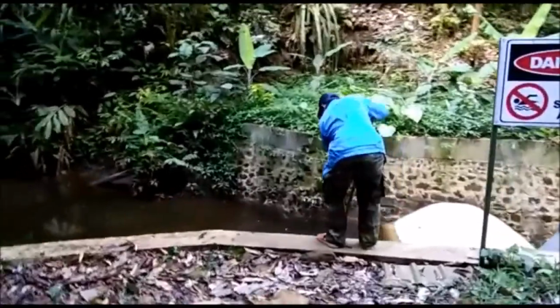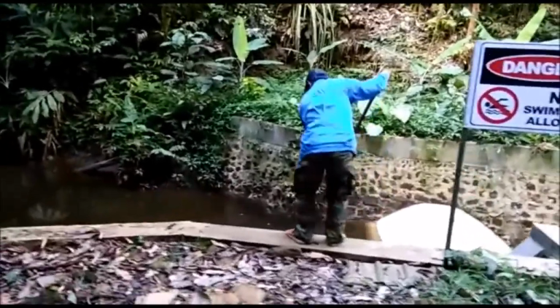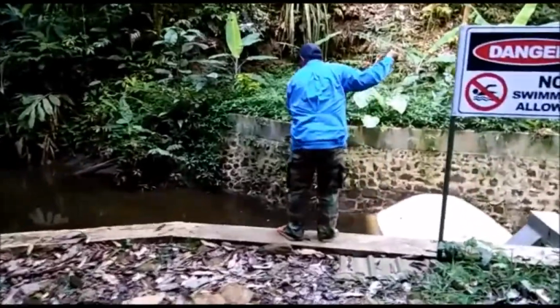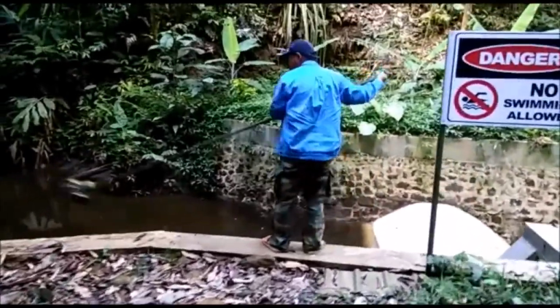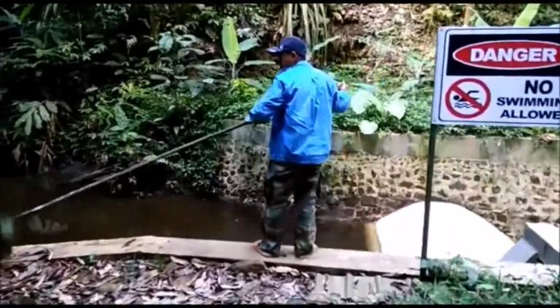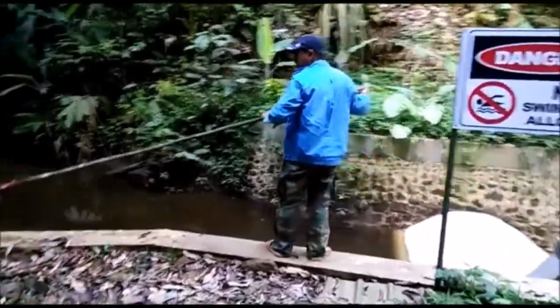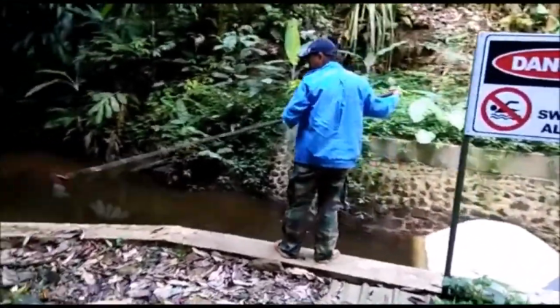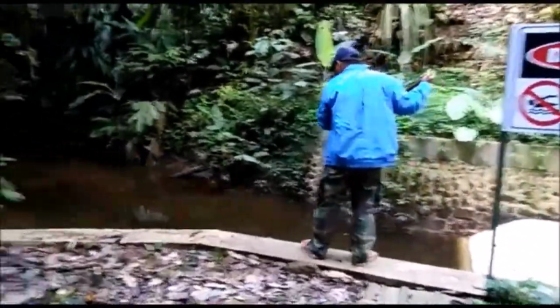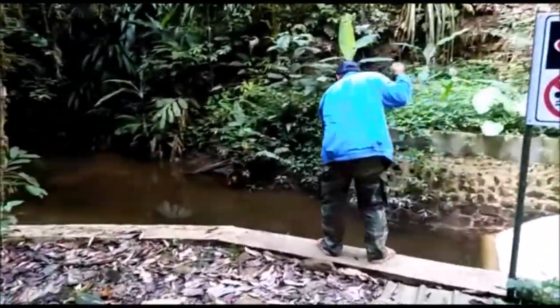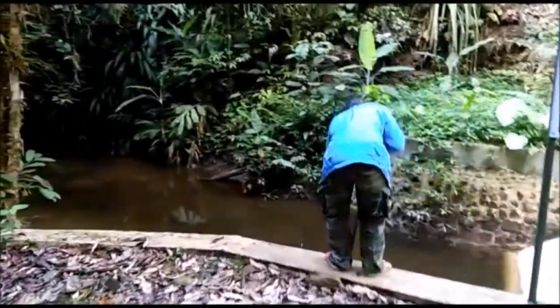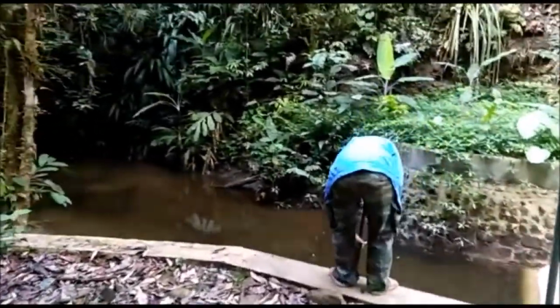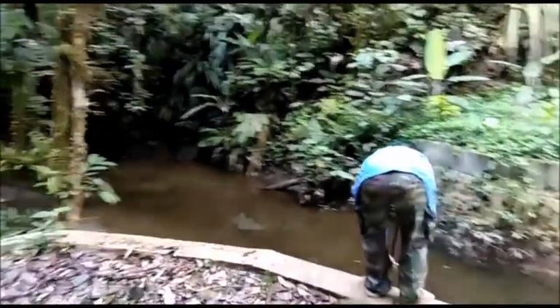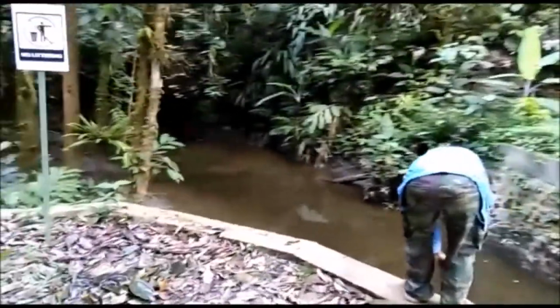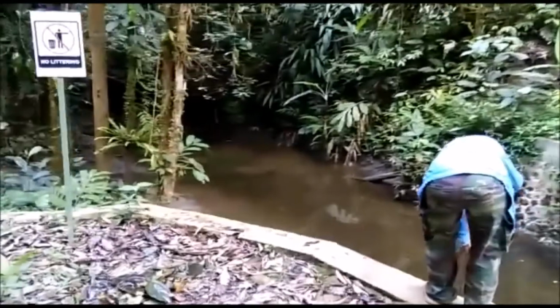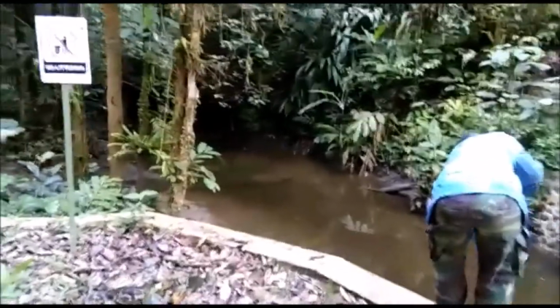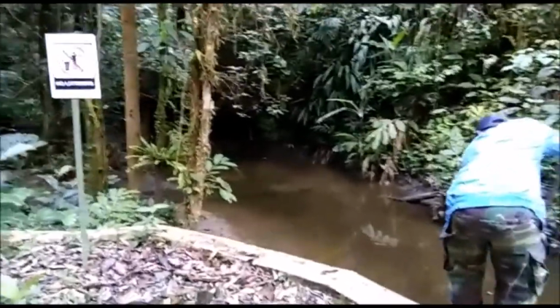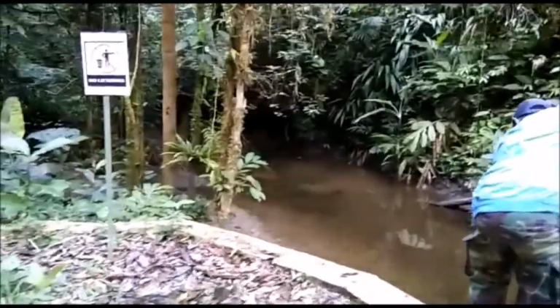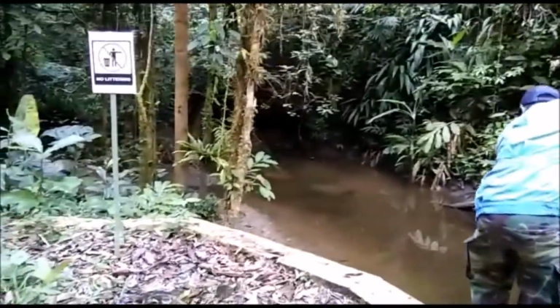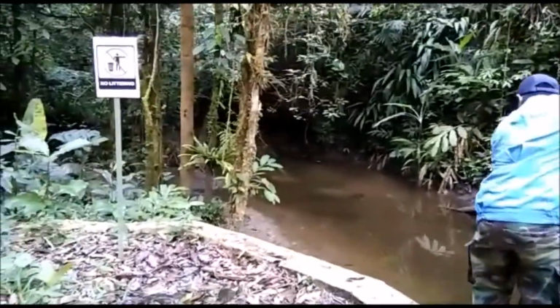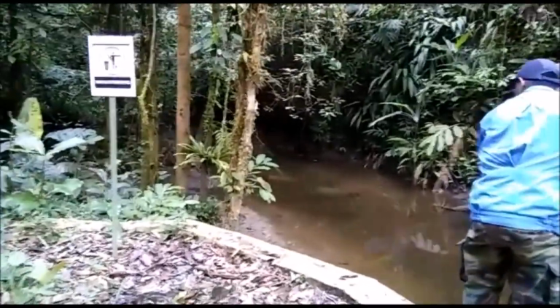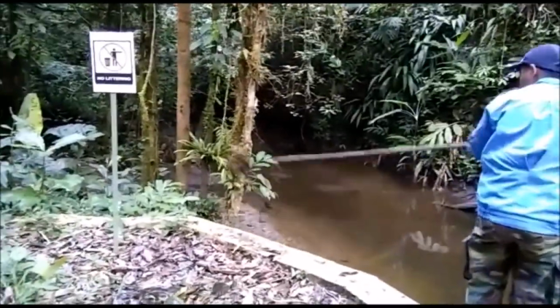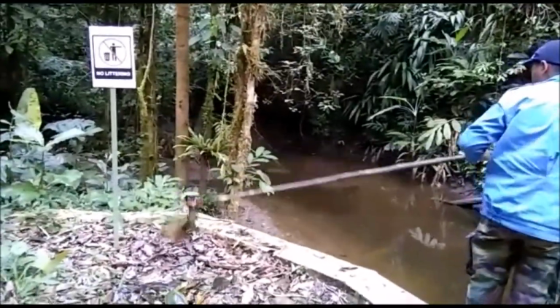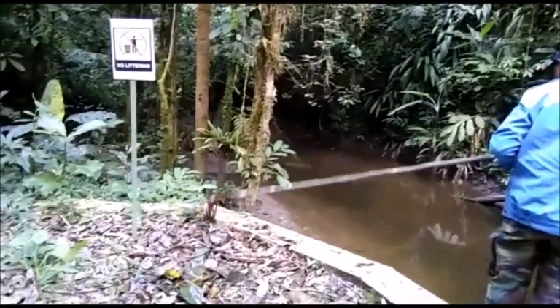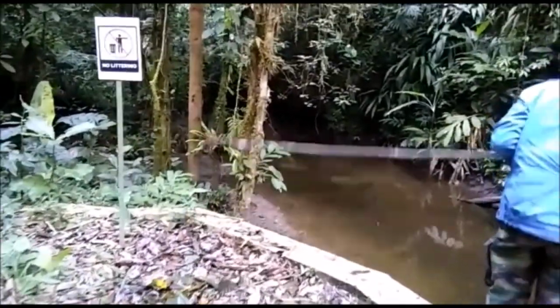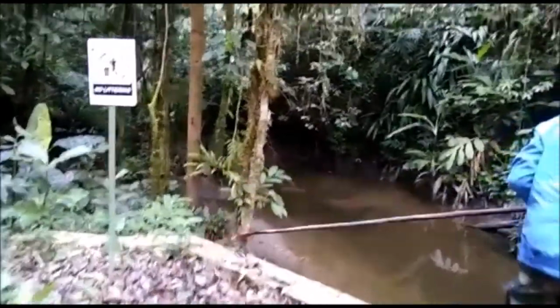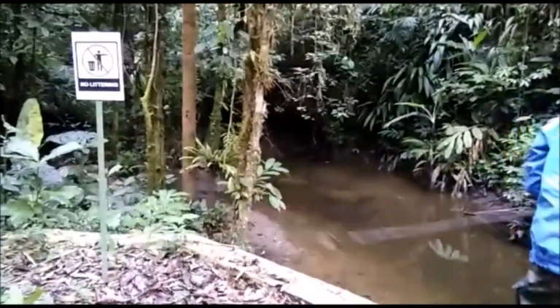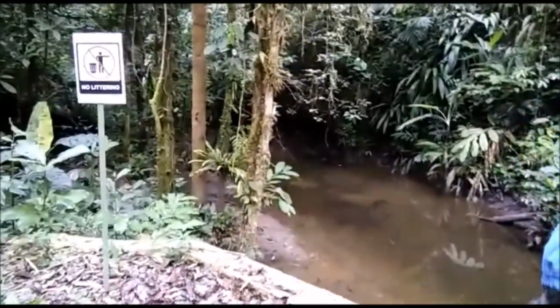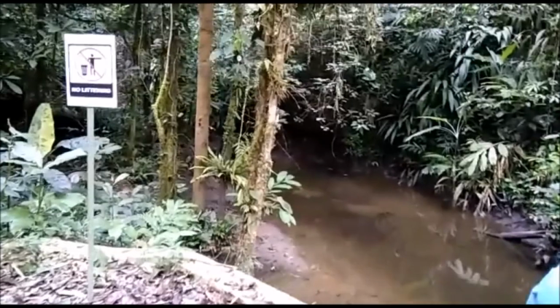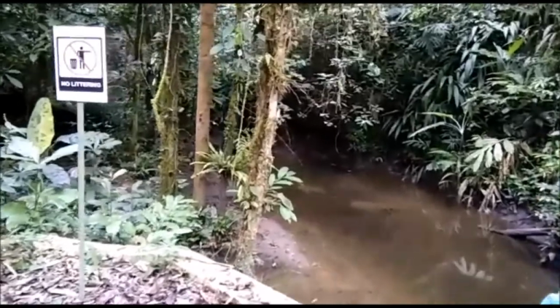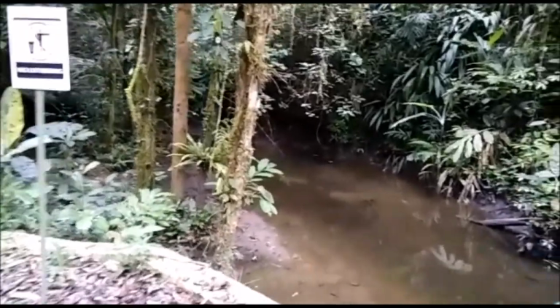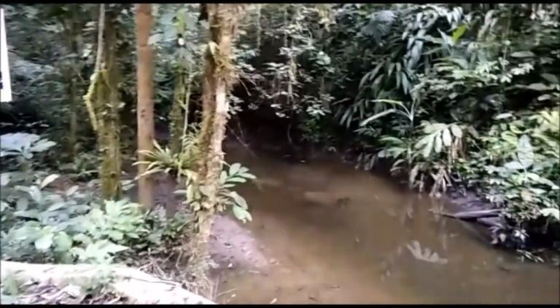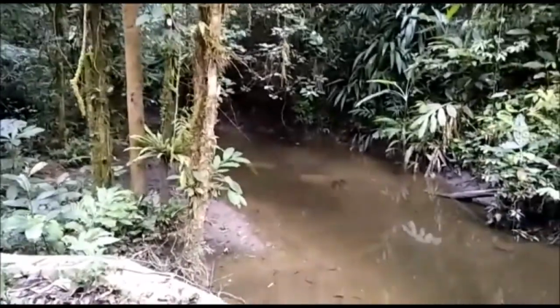There's a netting there to prevent the leaves from getting into the HDPE pipe. As you can see, the dam is quite small. The water level is a little low because it's a bit of a dry season.